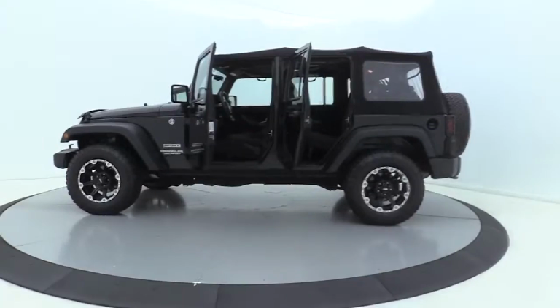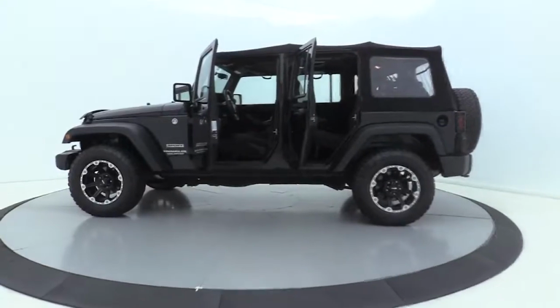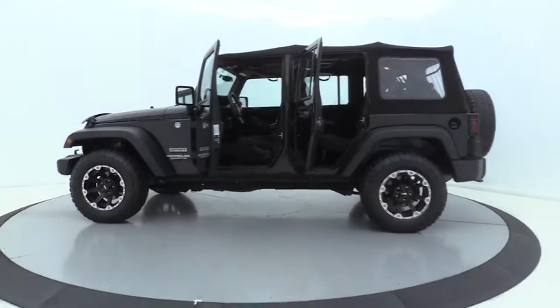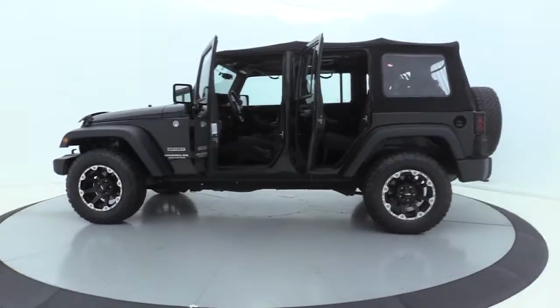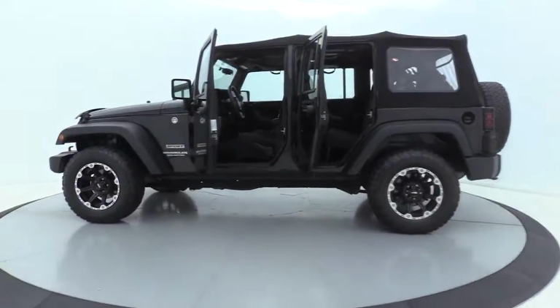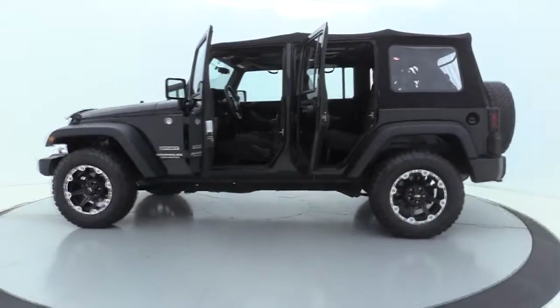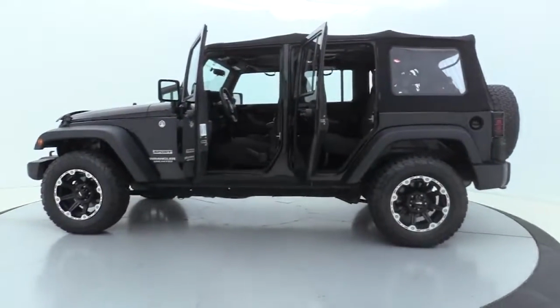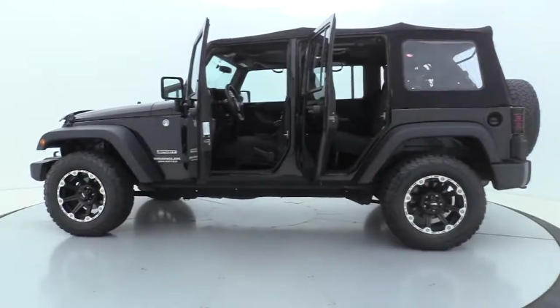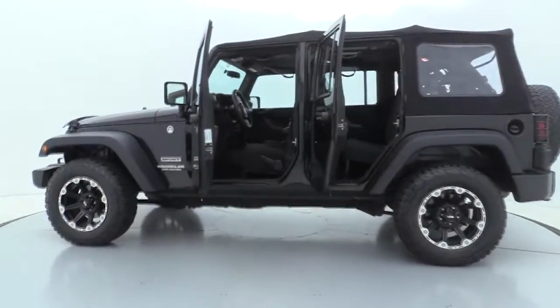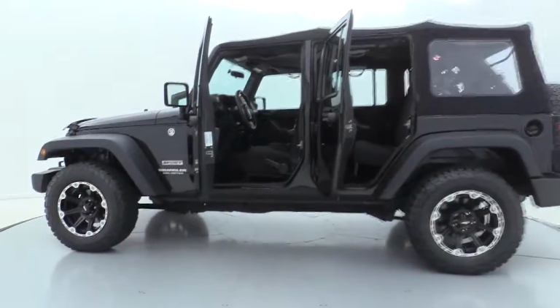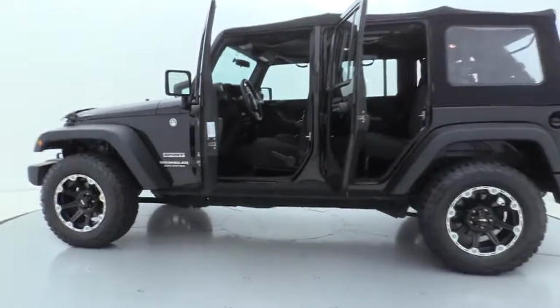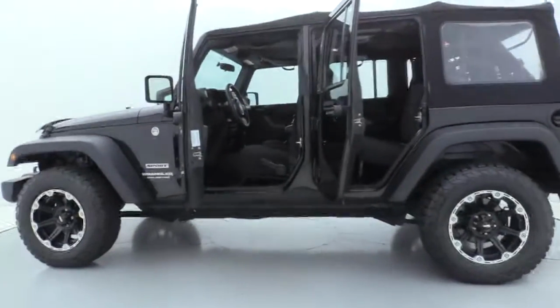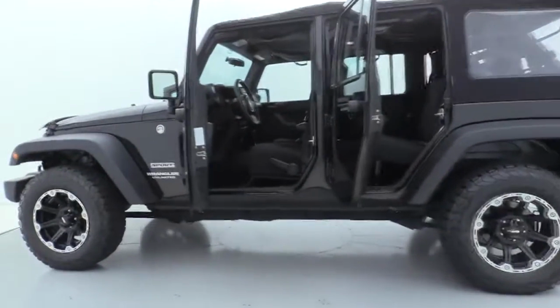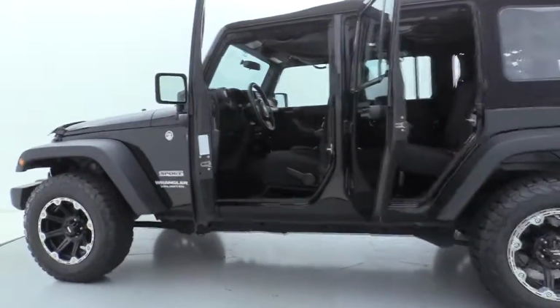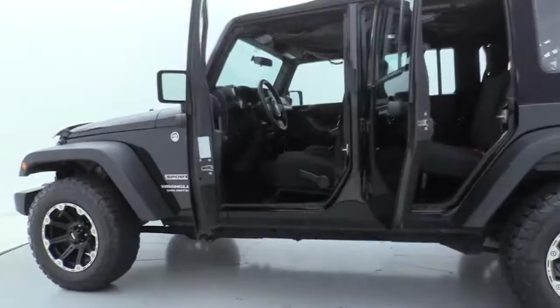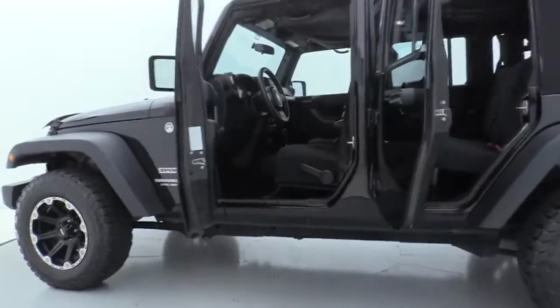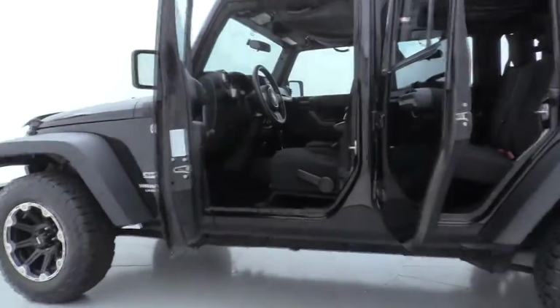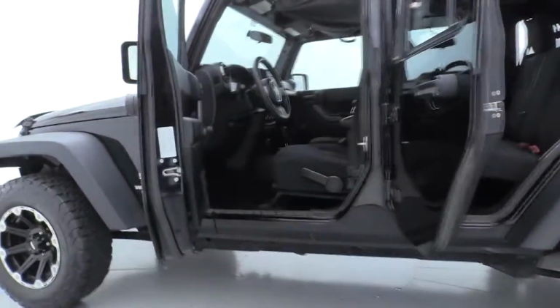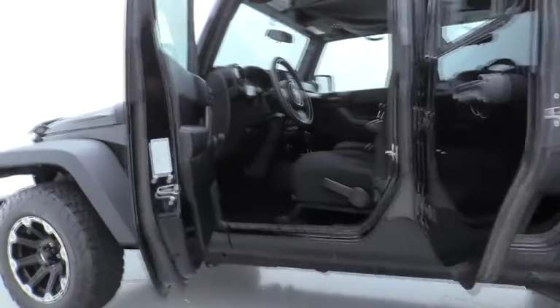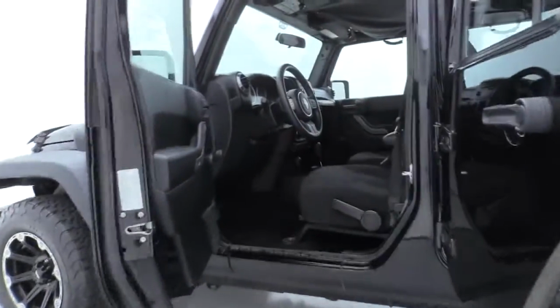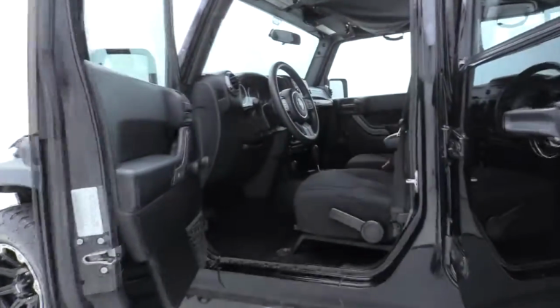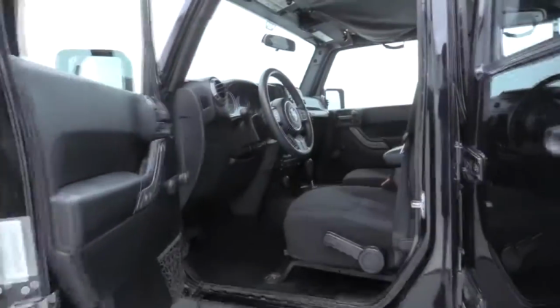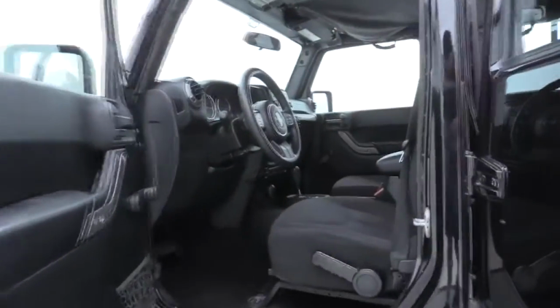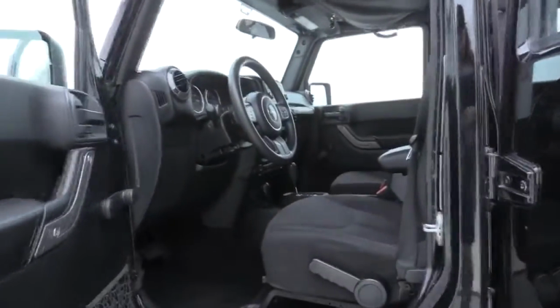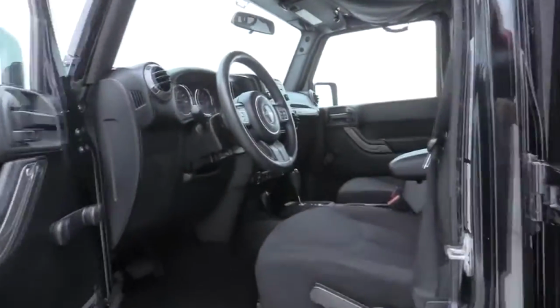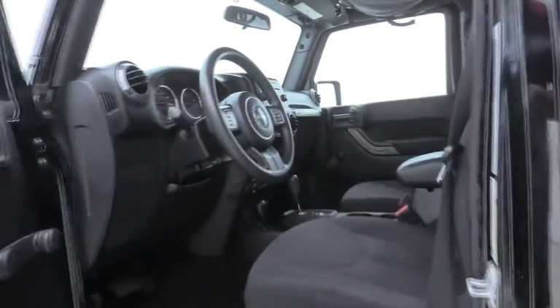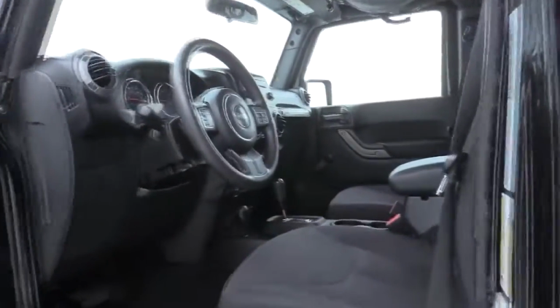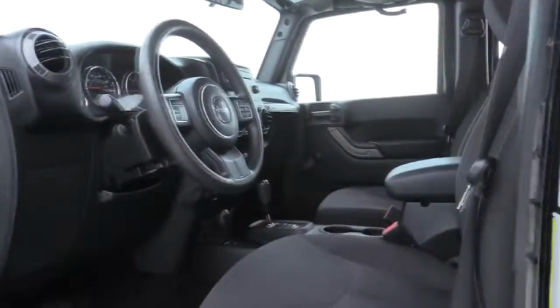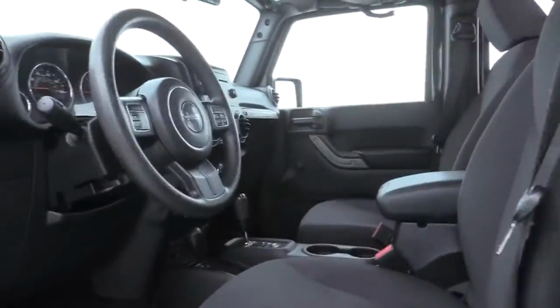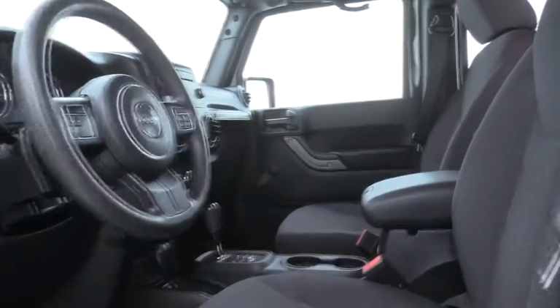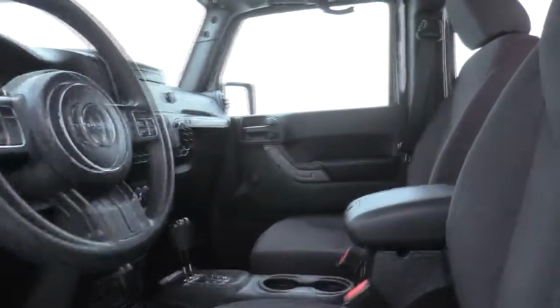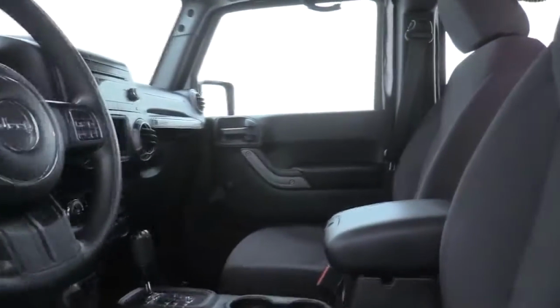Premium wheels, traction control, dual airbags, power steering, four-wheel disc brakes, eight speakers, center armrest, CD player, fog lights, electronic stability control.